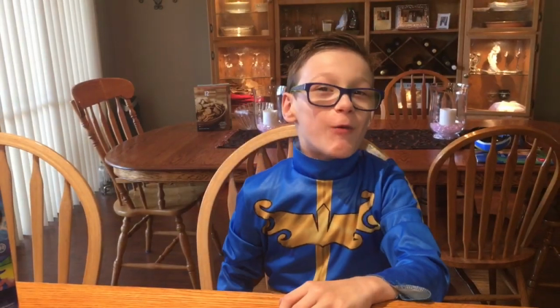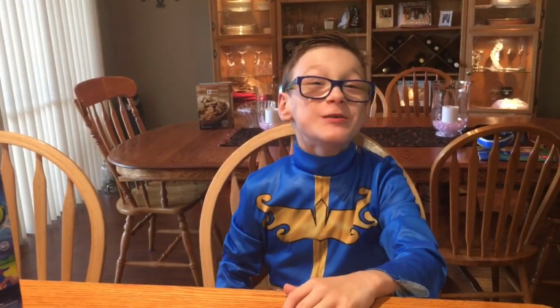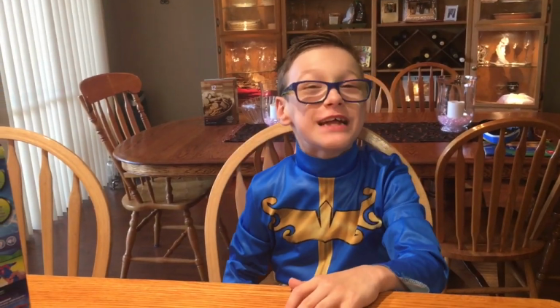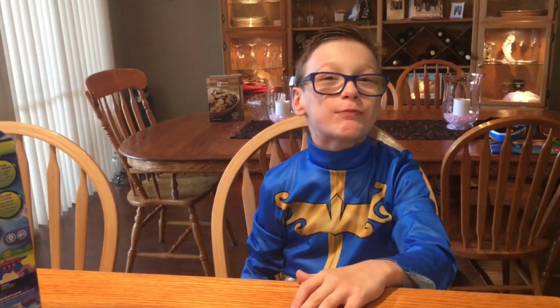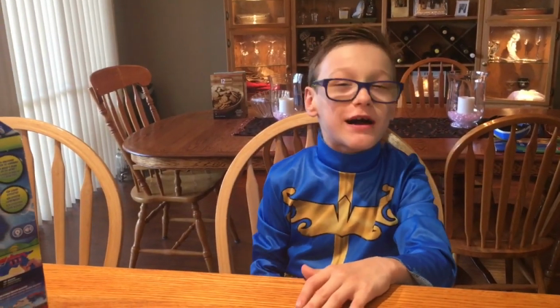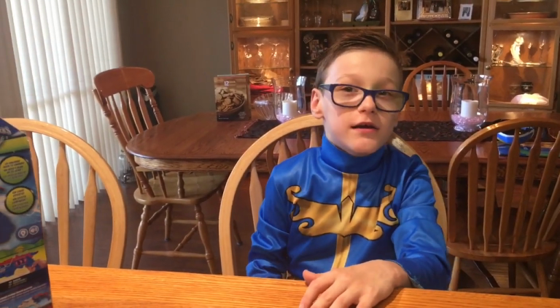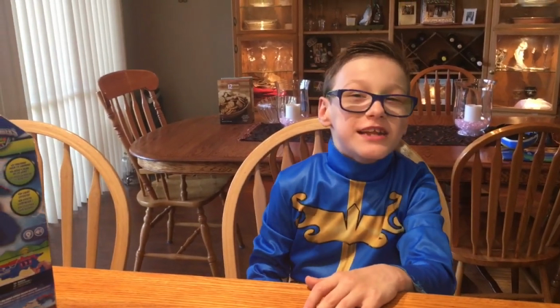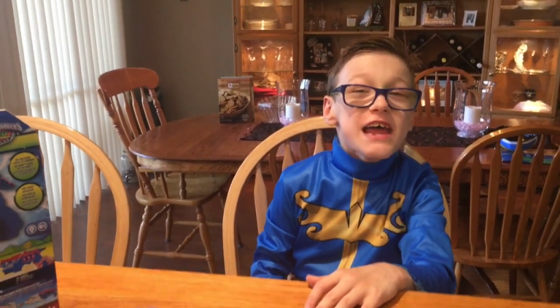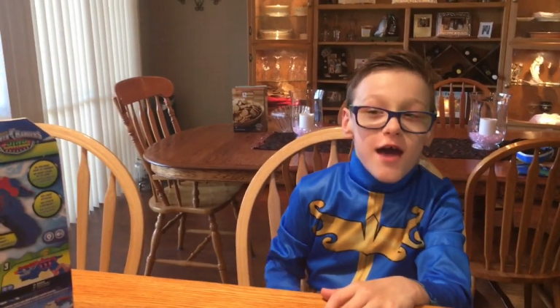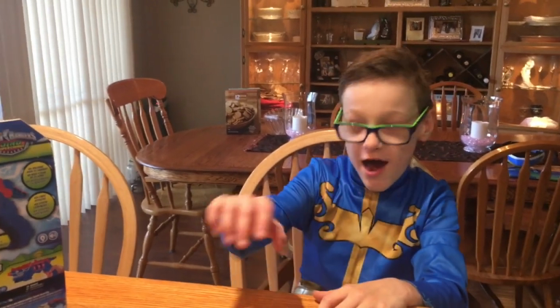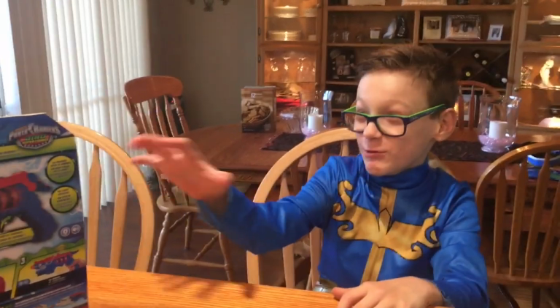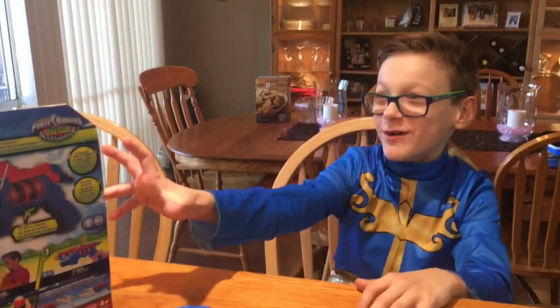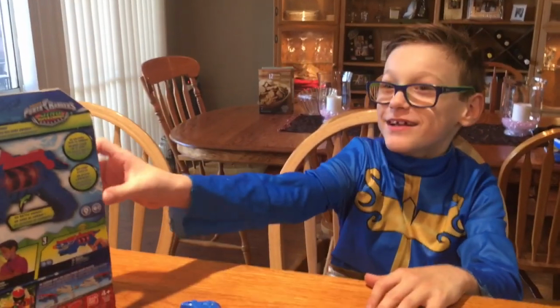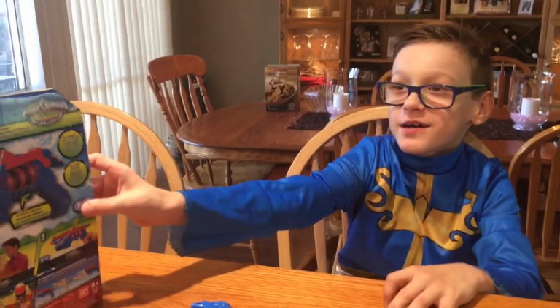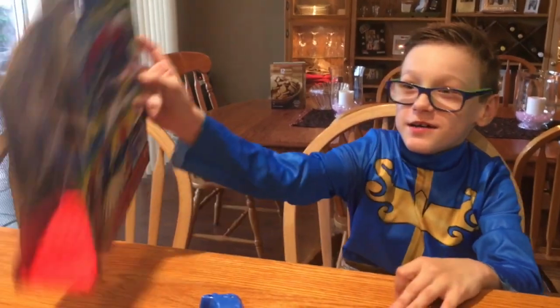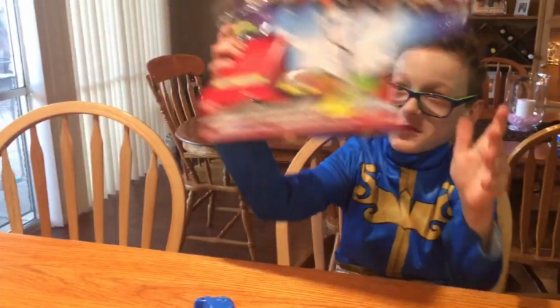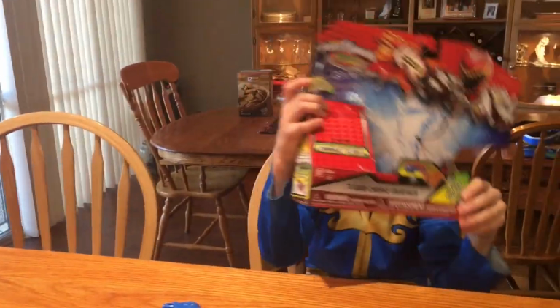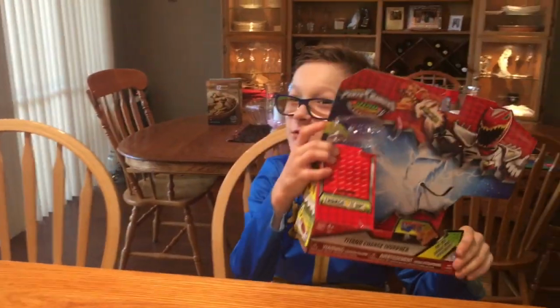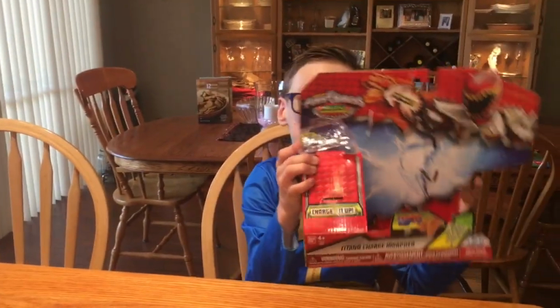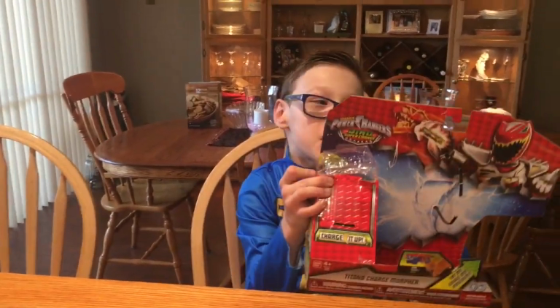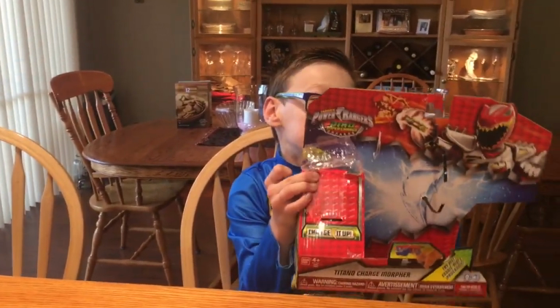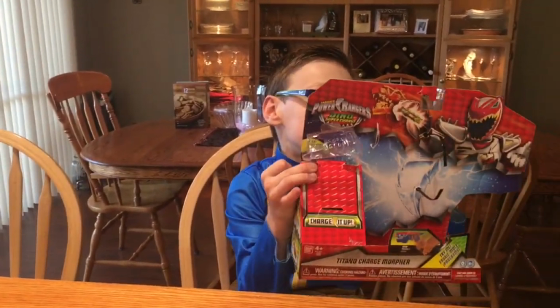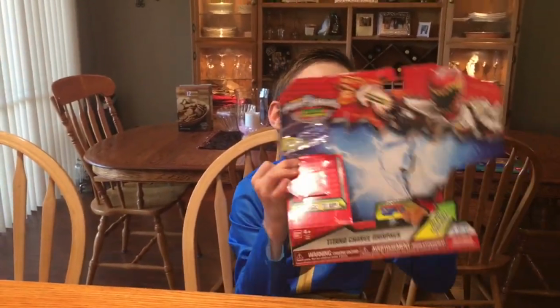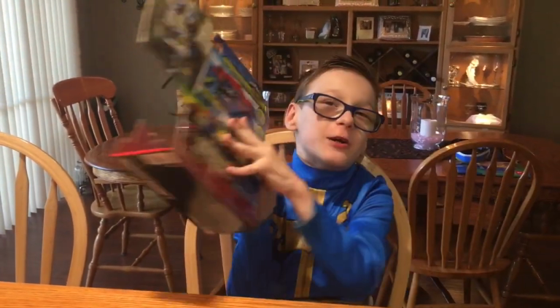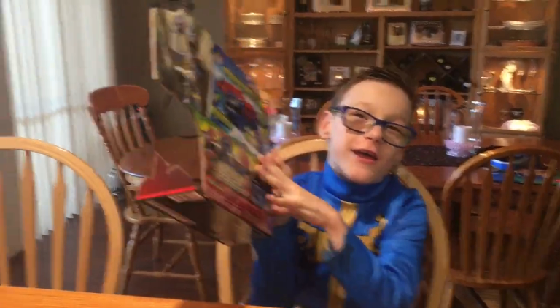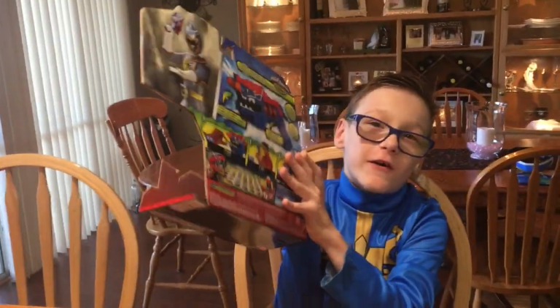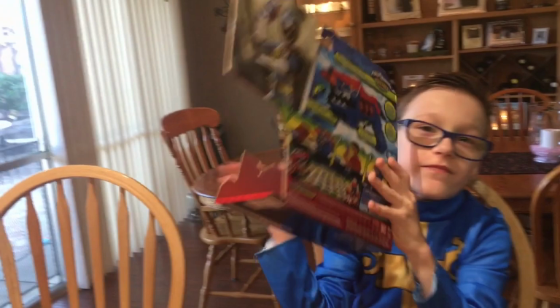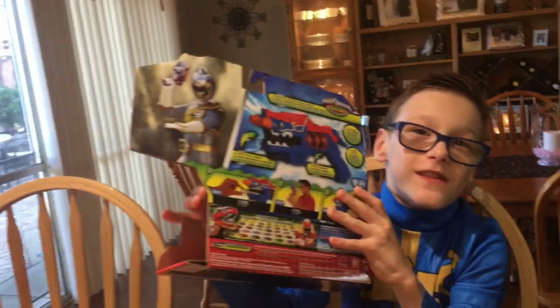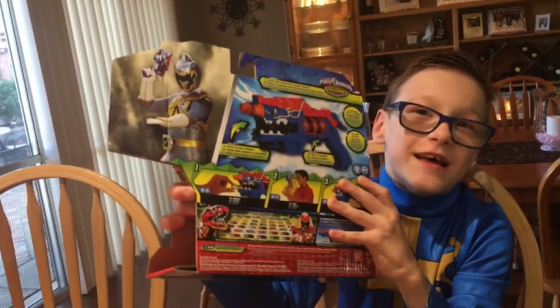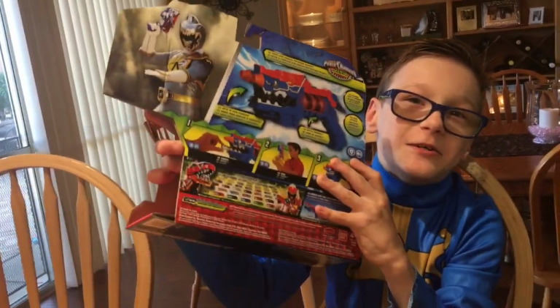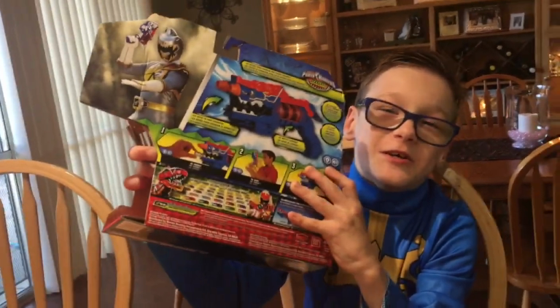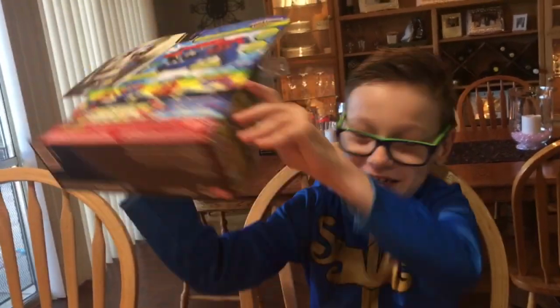Hi guys, welcome to today's vlog. Today I'm going to be reviewing the Dino Super Charge Super Ranger, and look — that picture is so amazing.